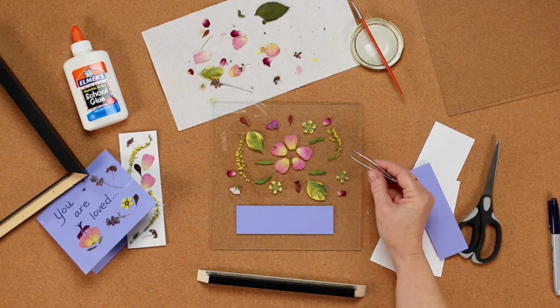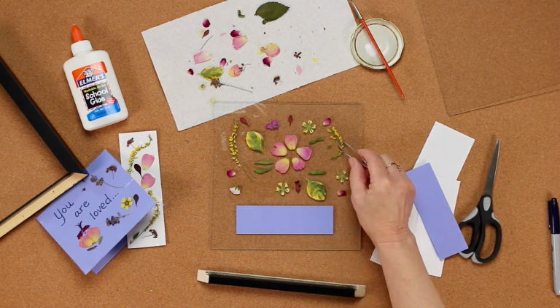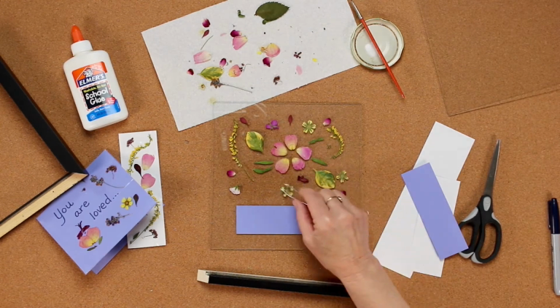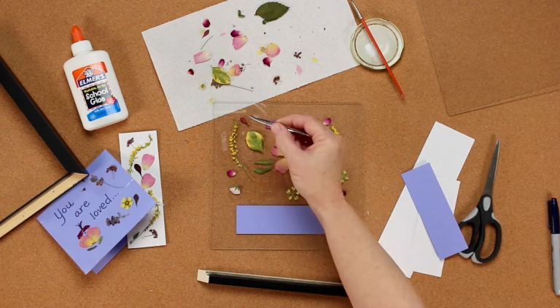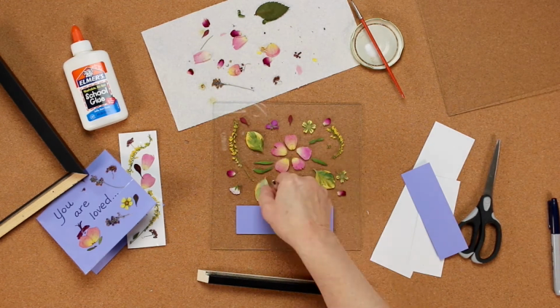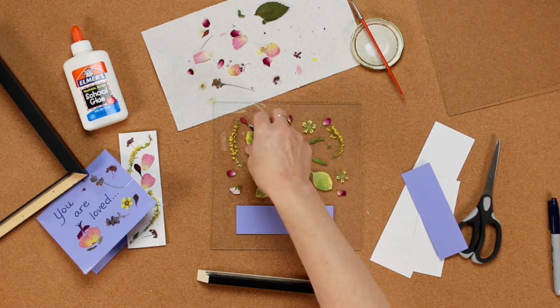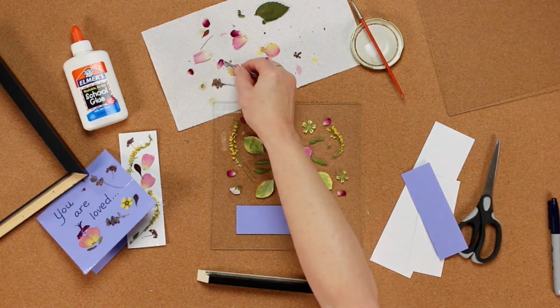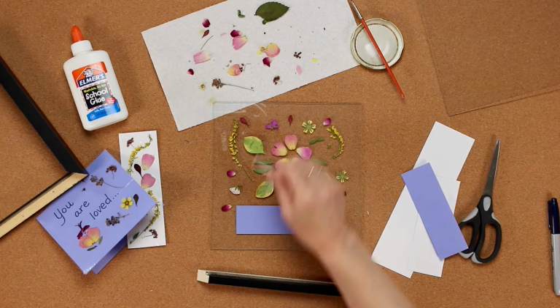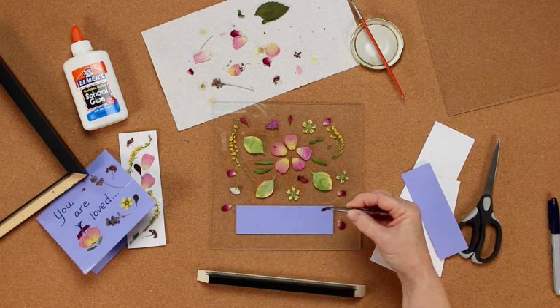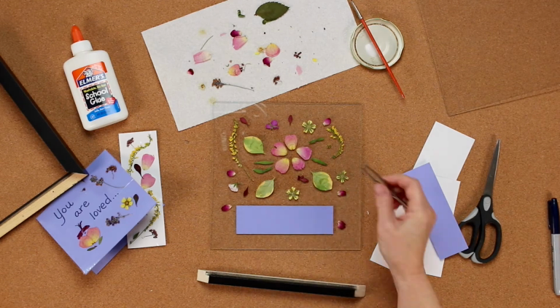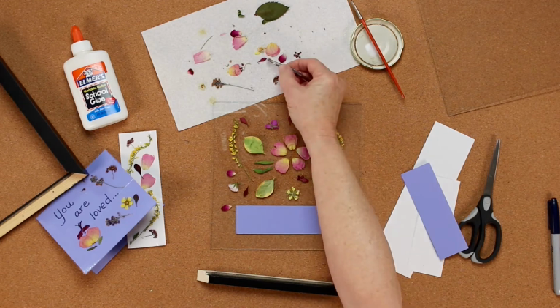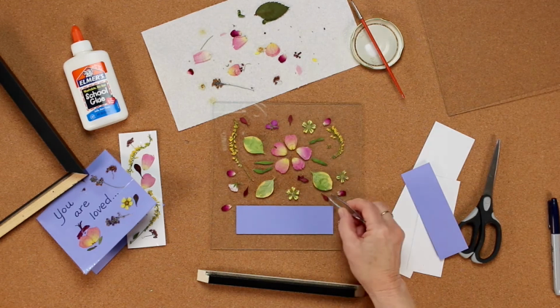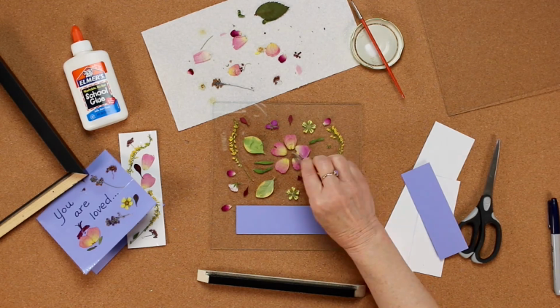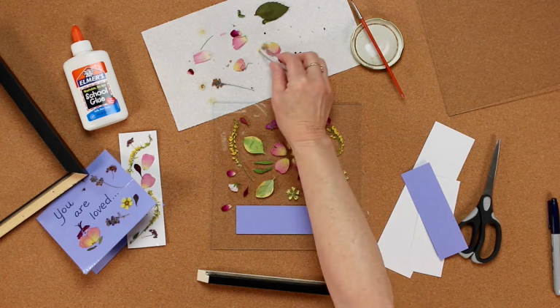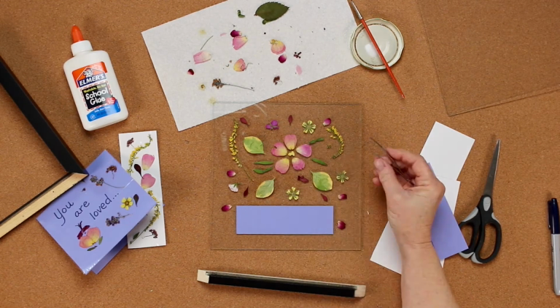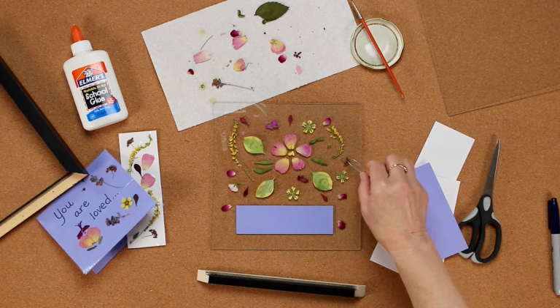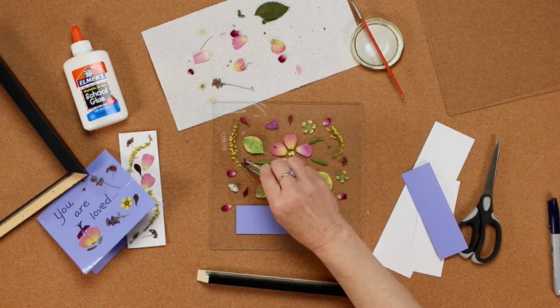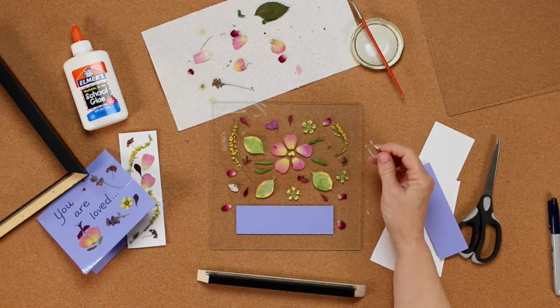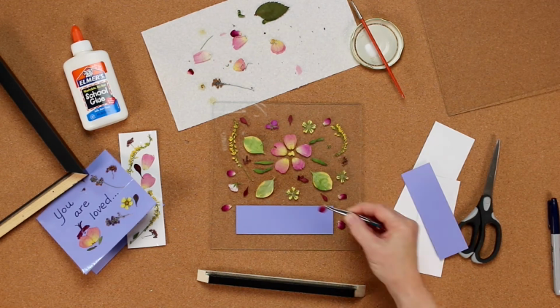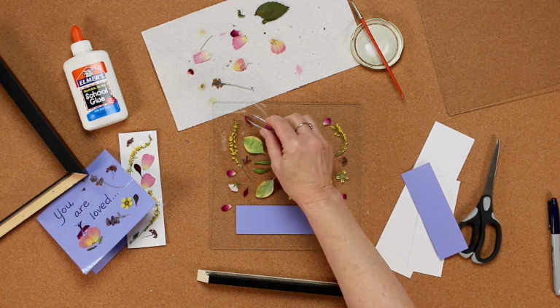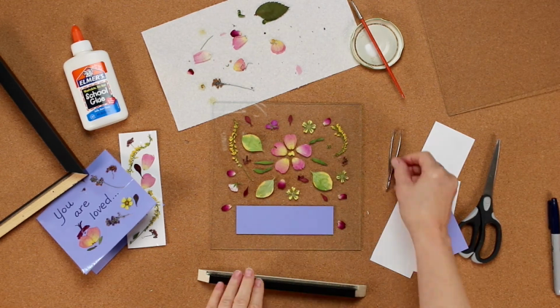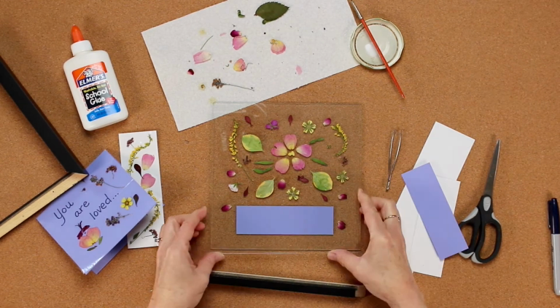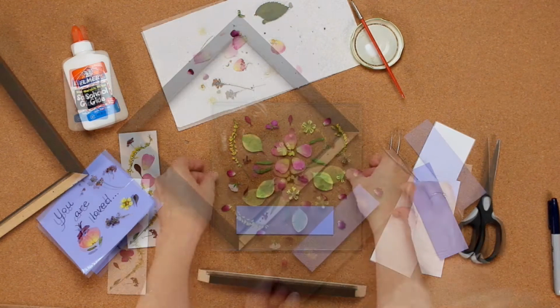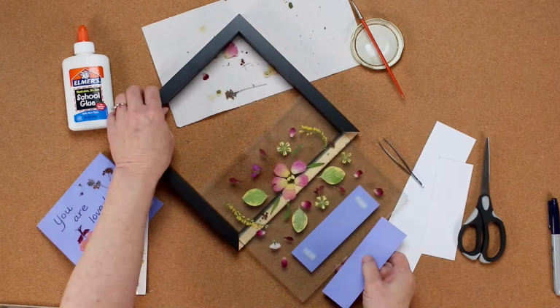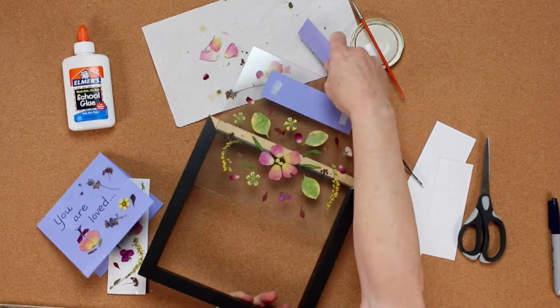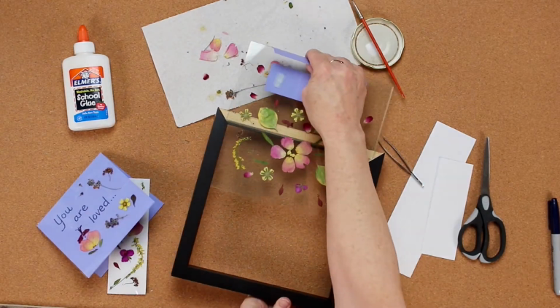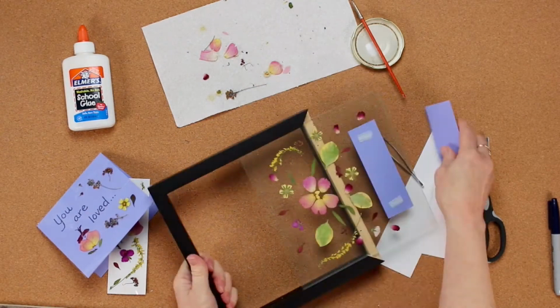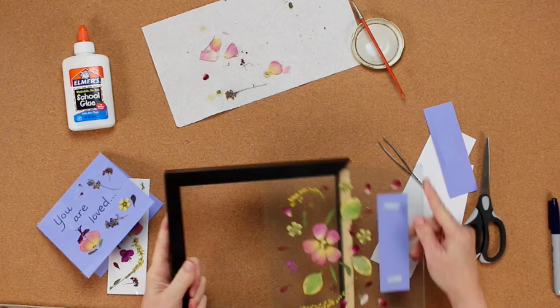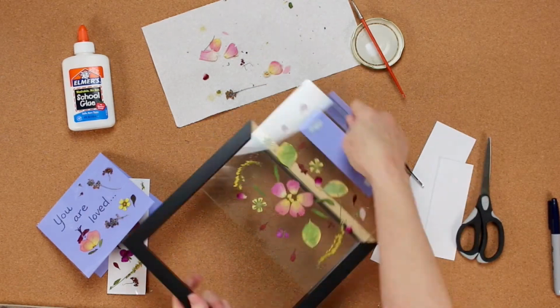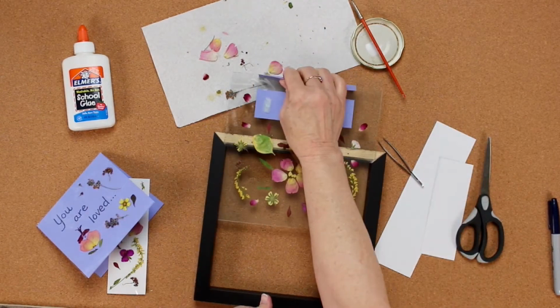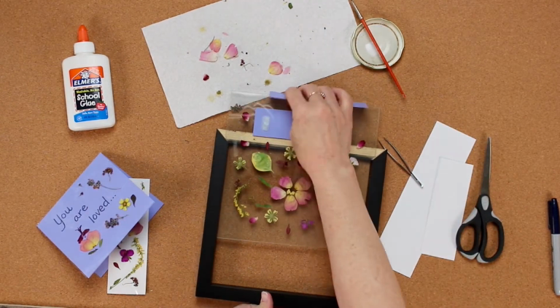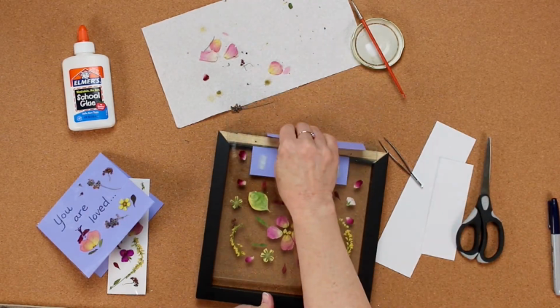I wrote a message, cut it out, and placed it at the bottom first, then arranged the flowers around it. Put the two panes together and slid it back in the frame and reassembled it.